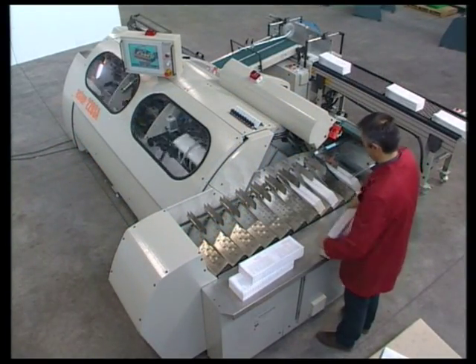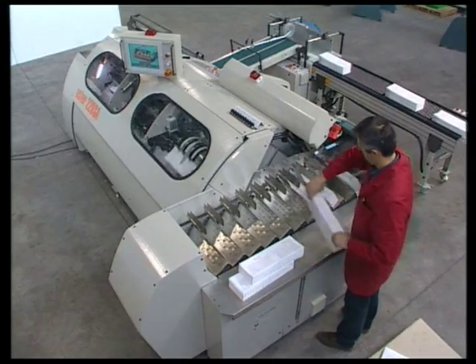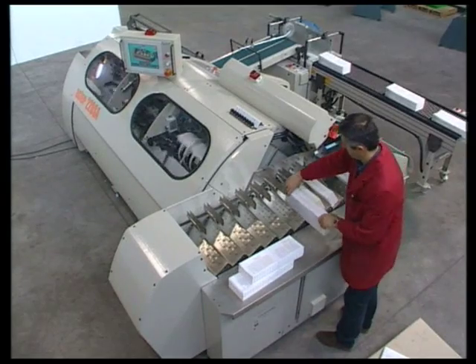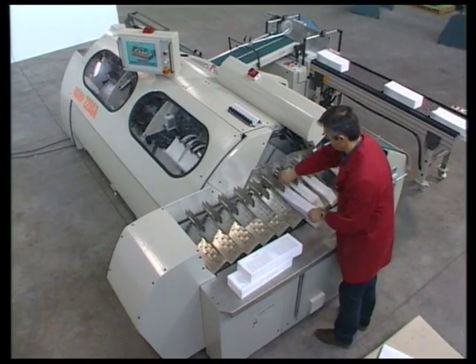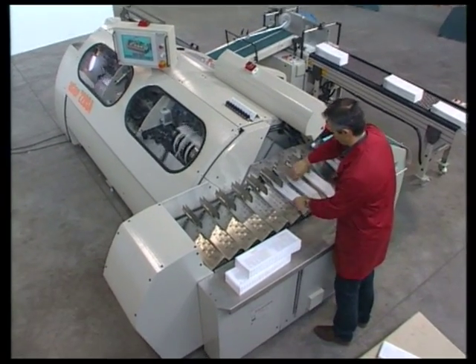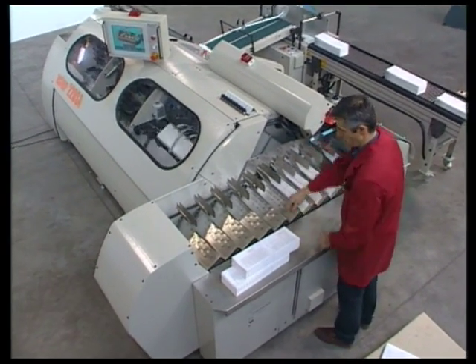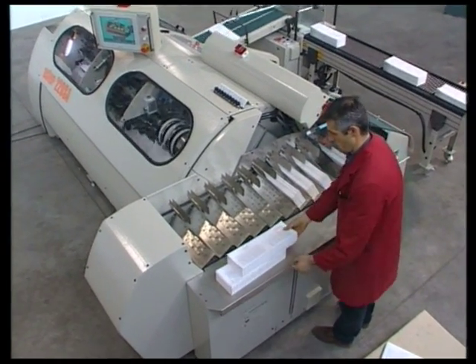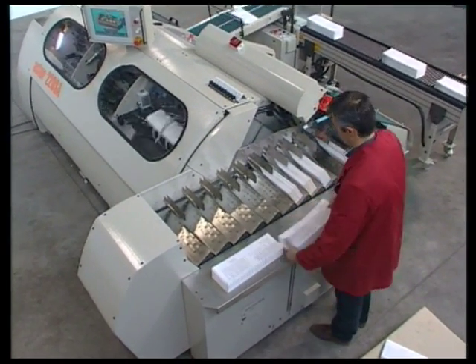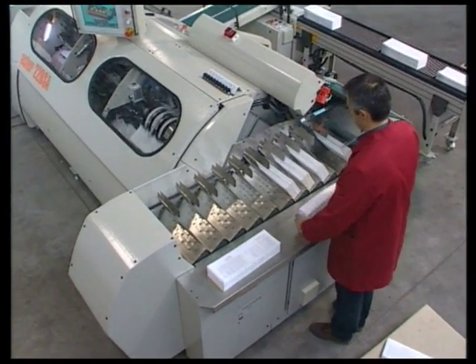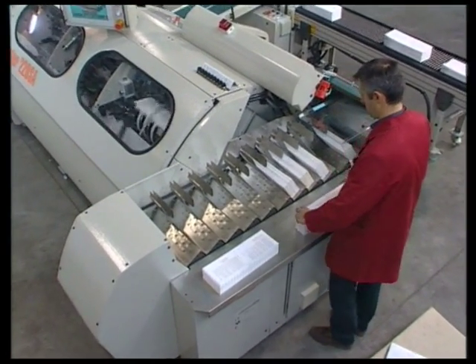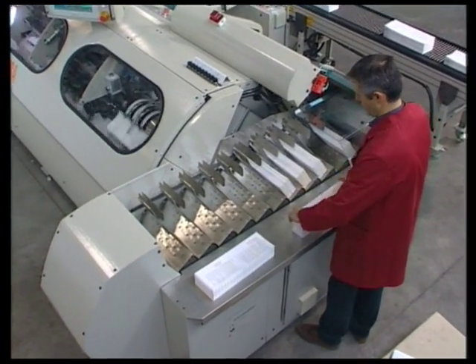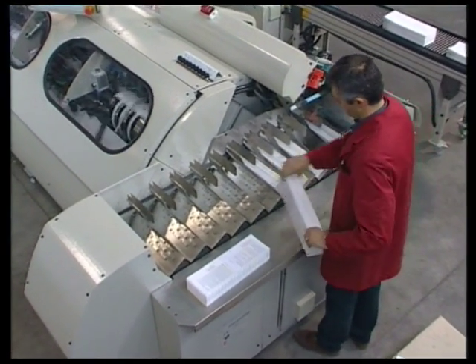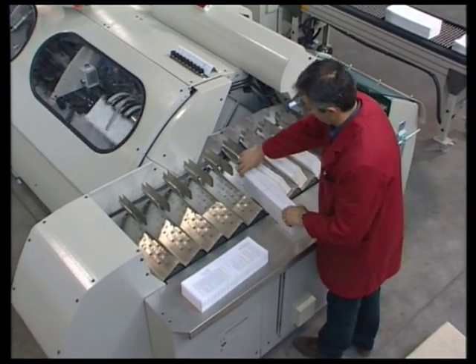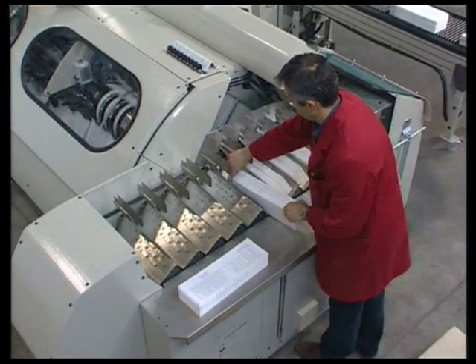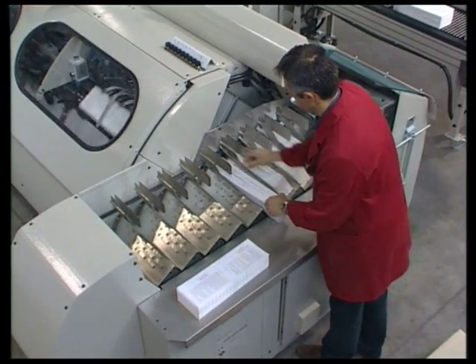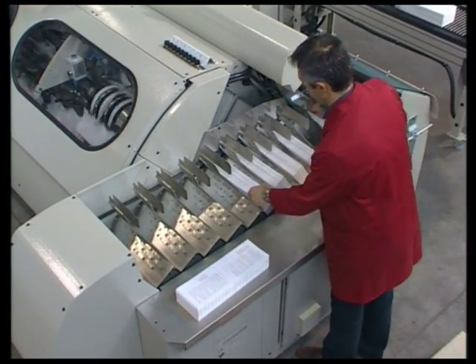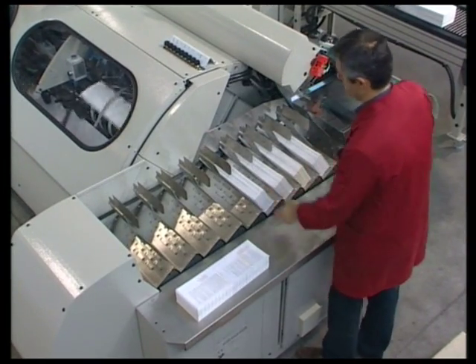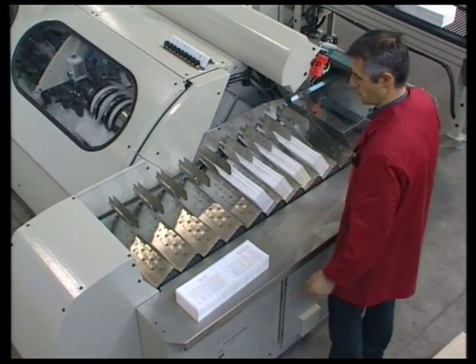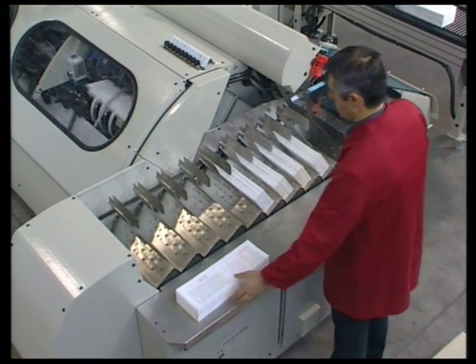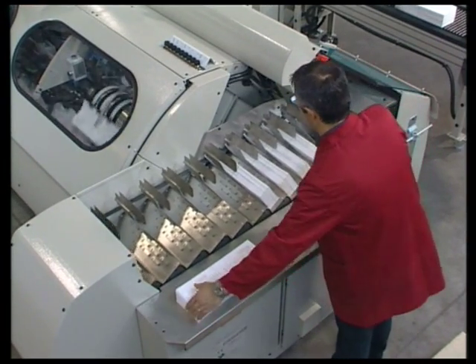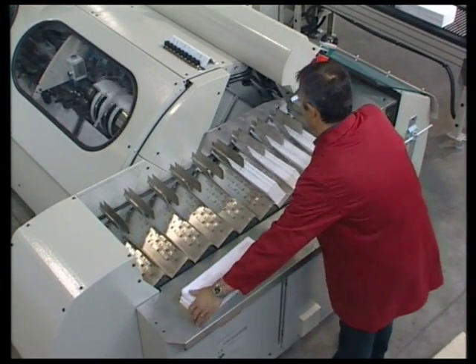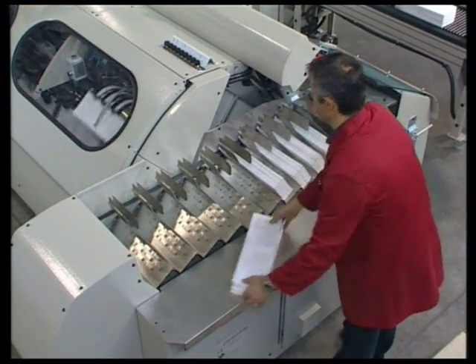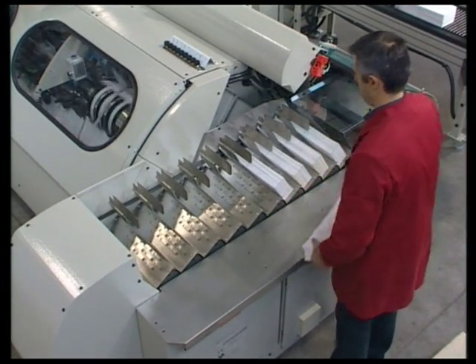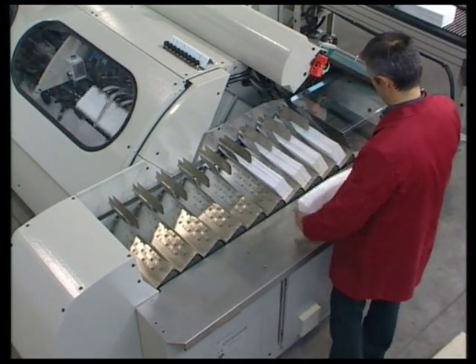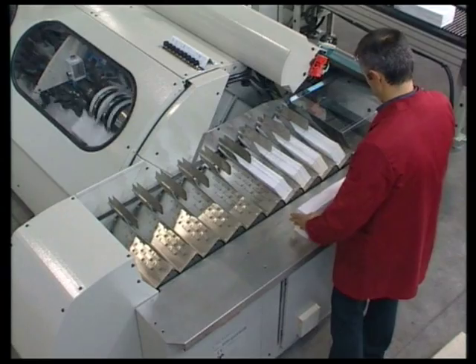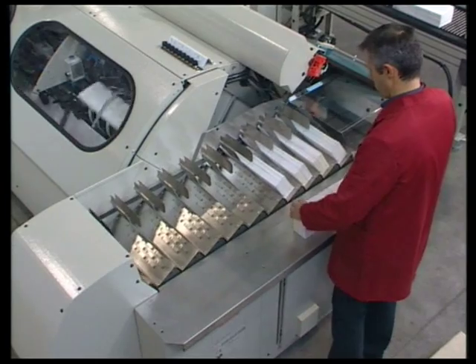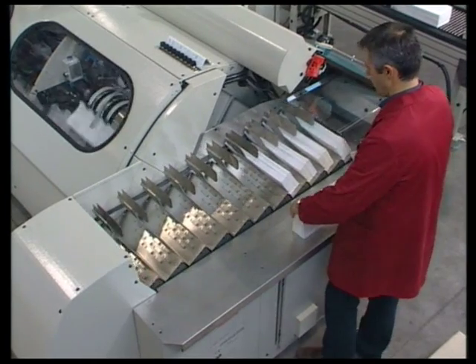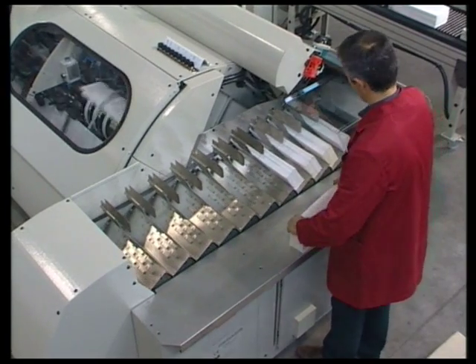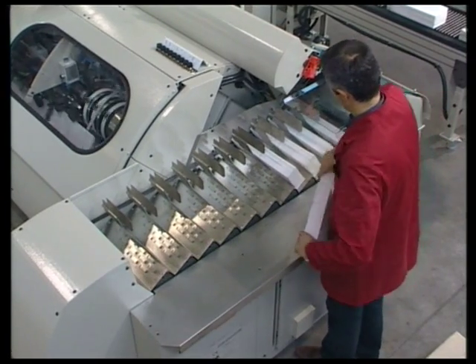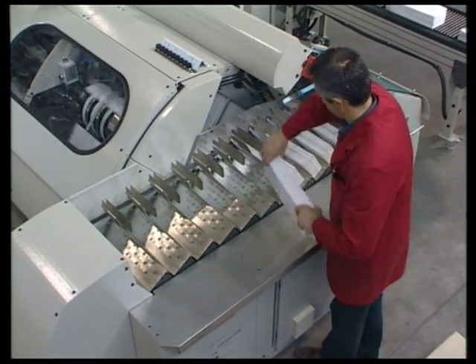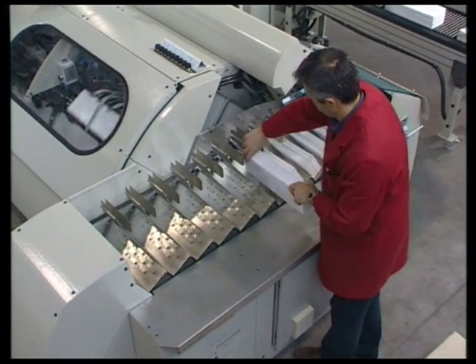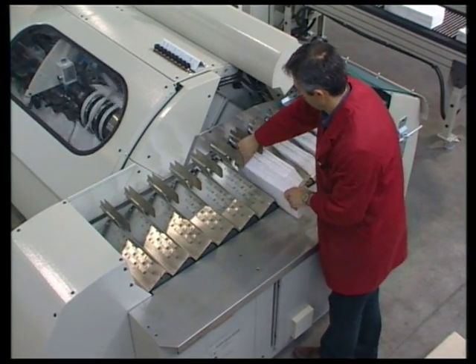The Aster 220 SA sets up in a few minutes and achieves a record-setting top speed of 220 cycles per minute. An optional pre-loading system has been developed to help the operator cope with such a high speed.